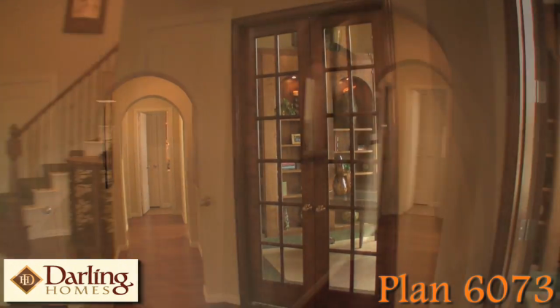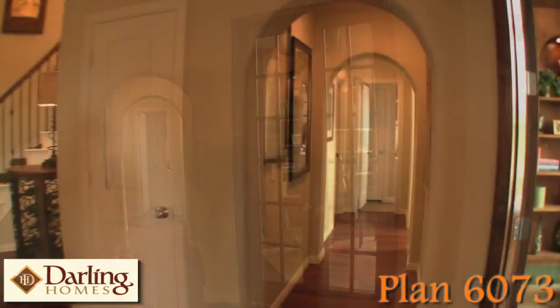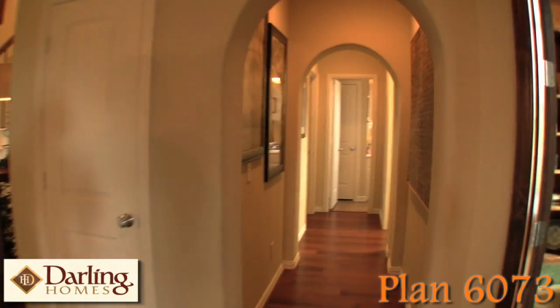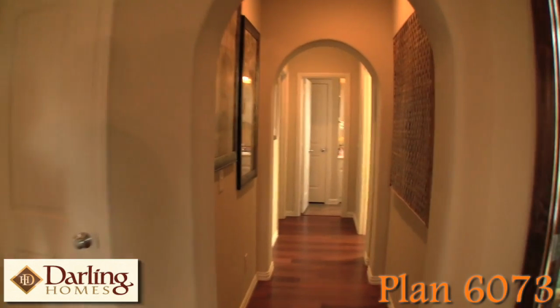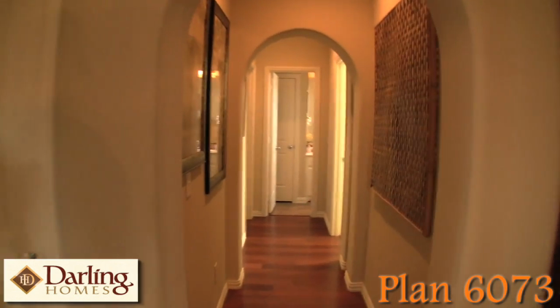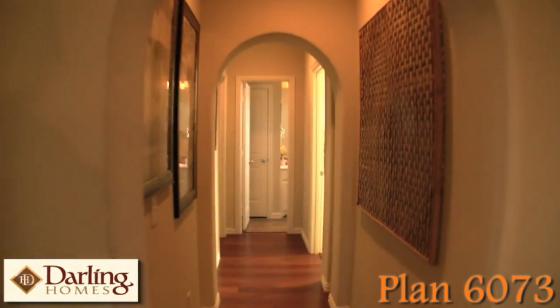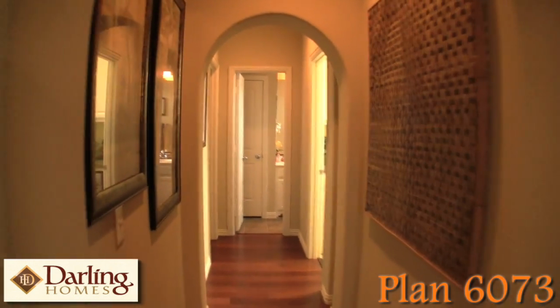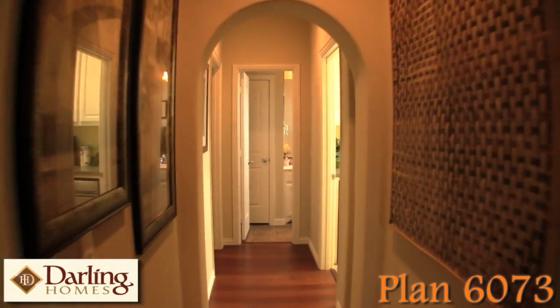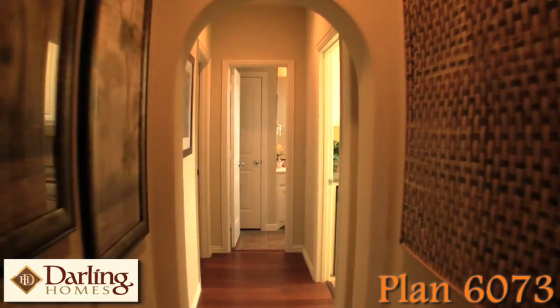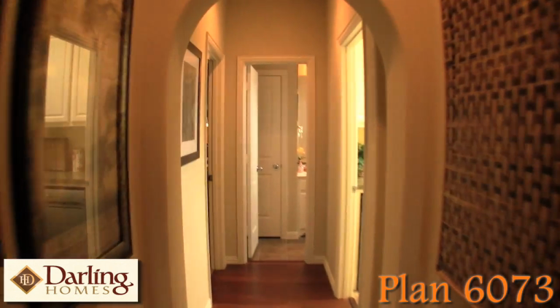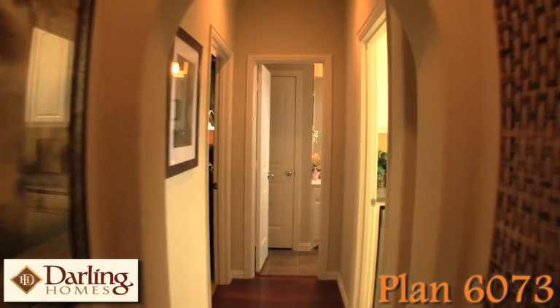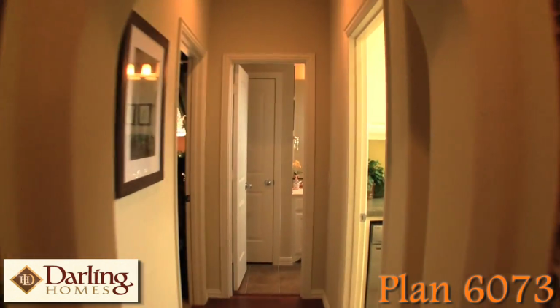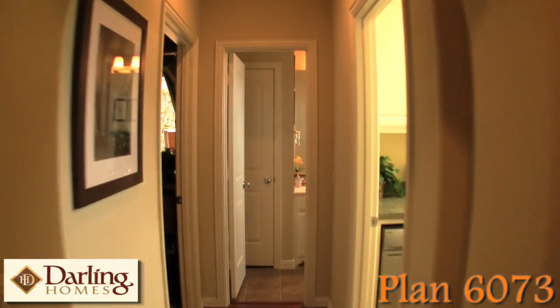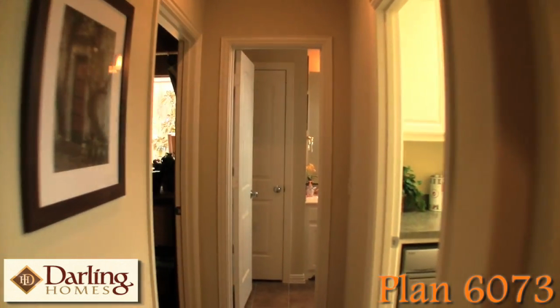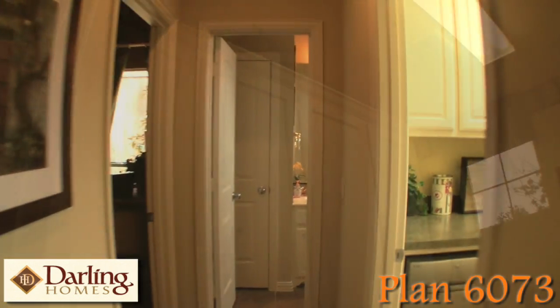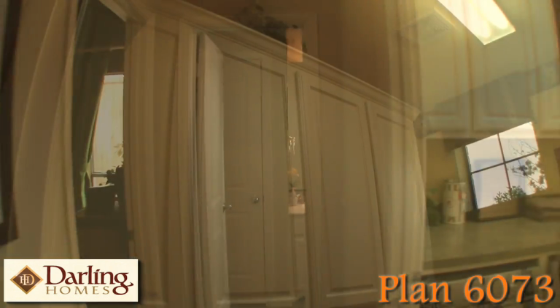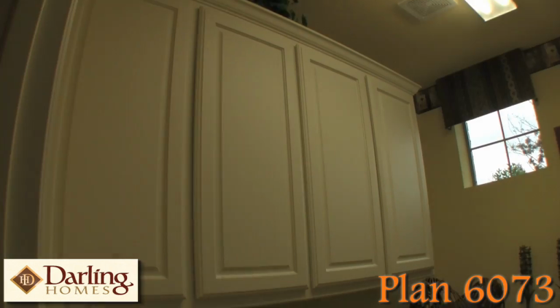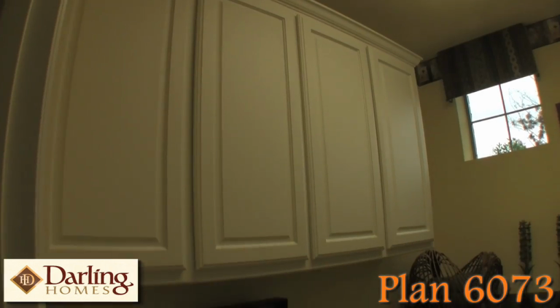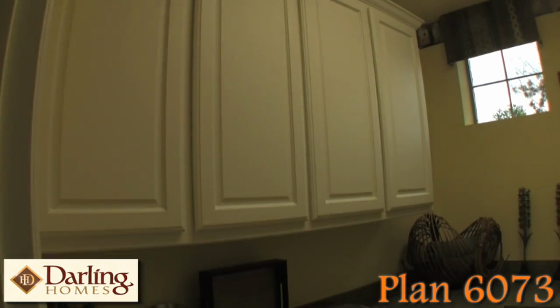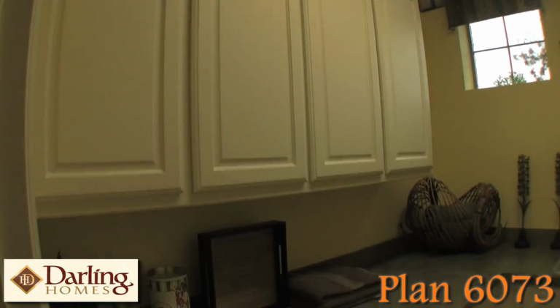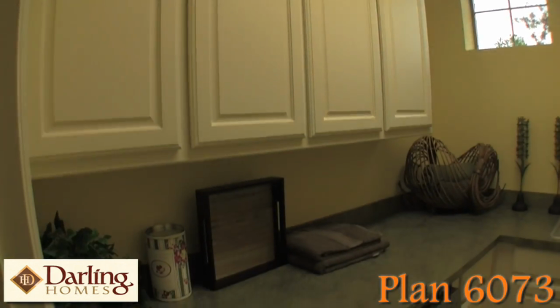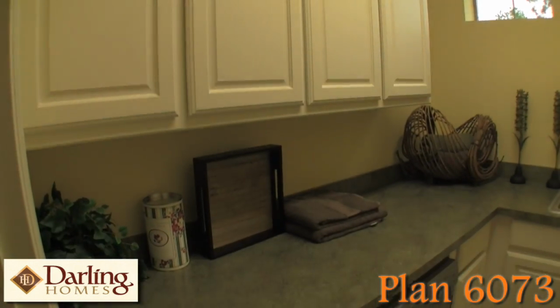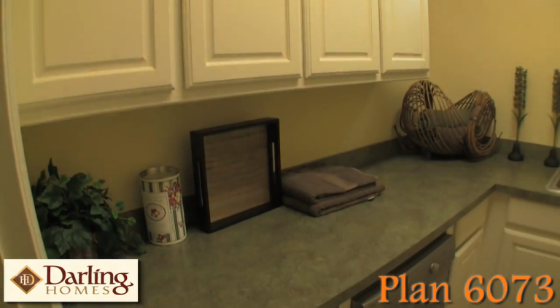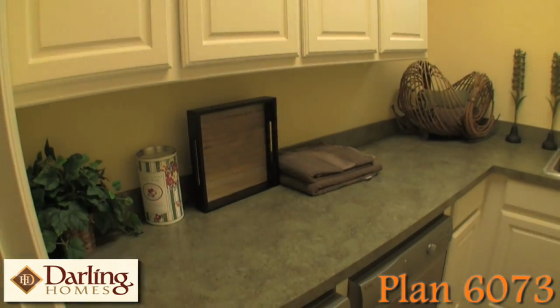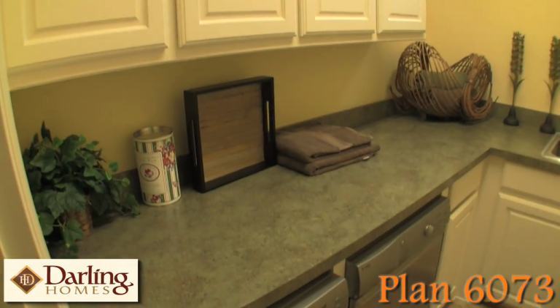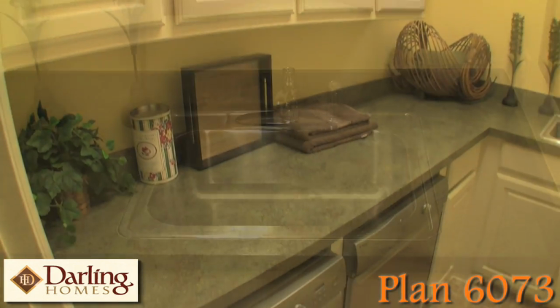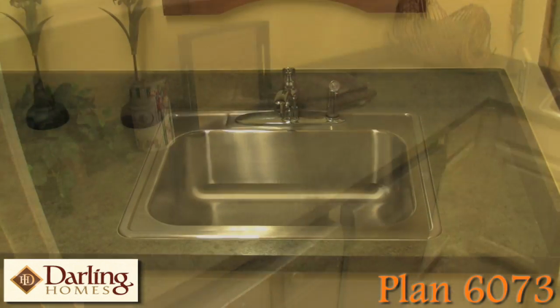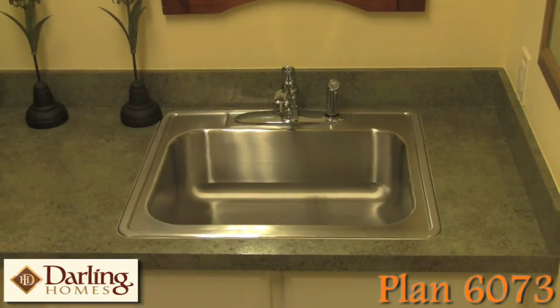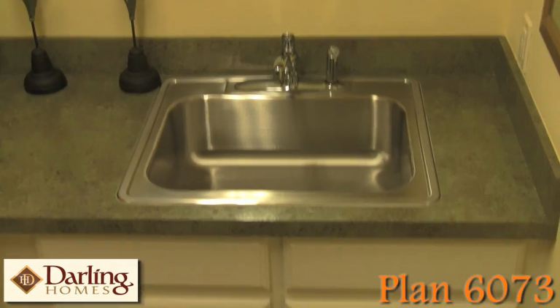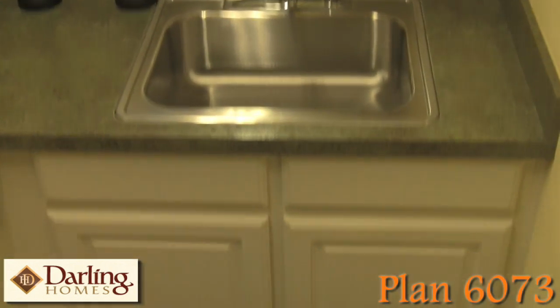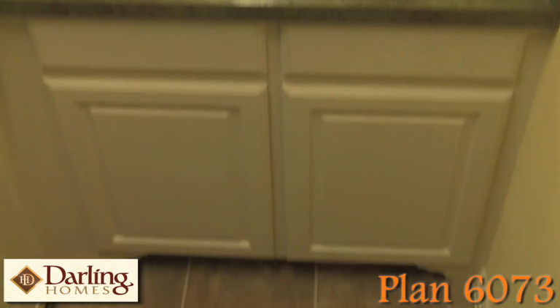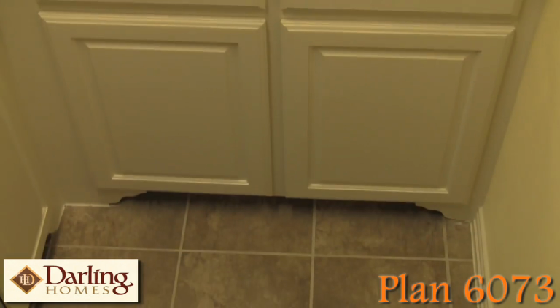As you leave the study, we move down a cozy hallway to the utility room, guest bathroom, and guest bedroom. In the utility room, we find 42-inch upper cabinets, a well-designed folding area with utility sink, and great storage below.